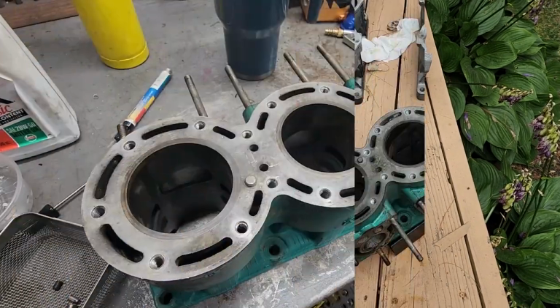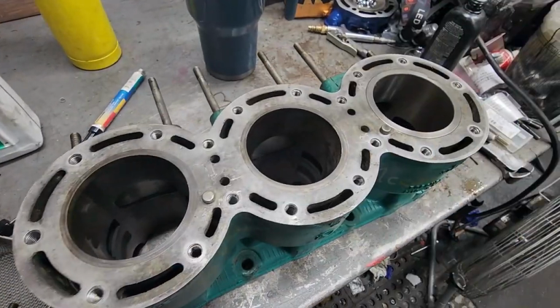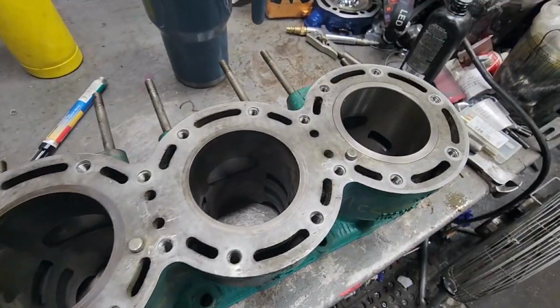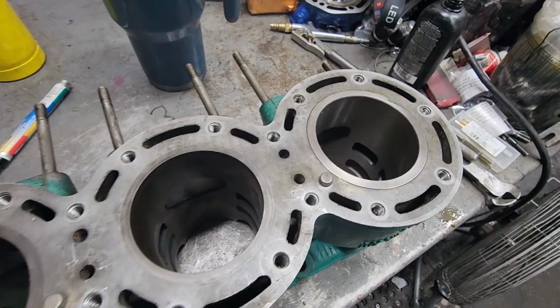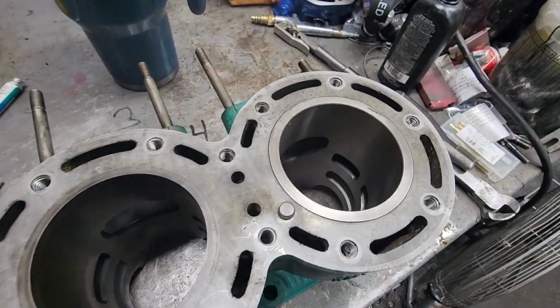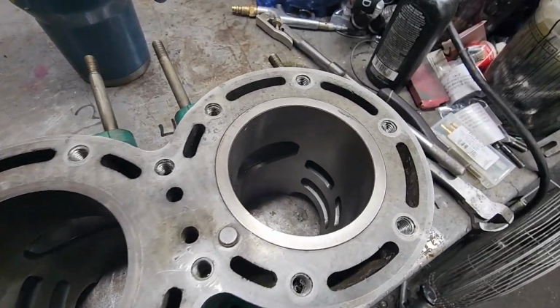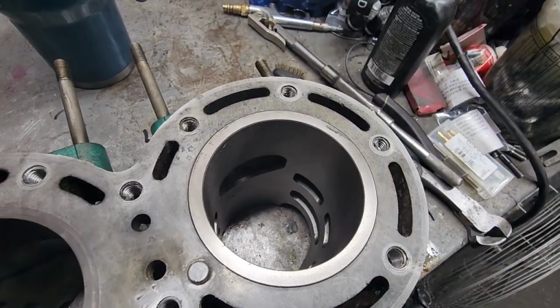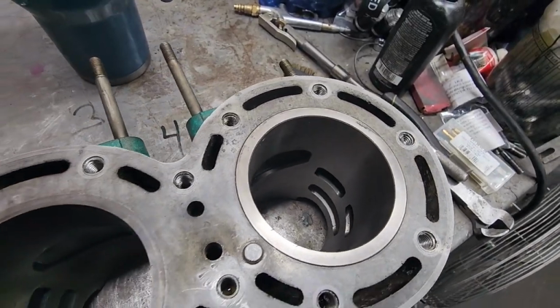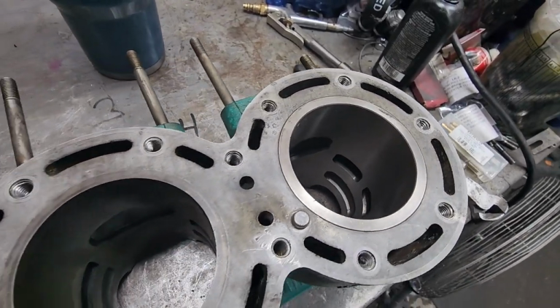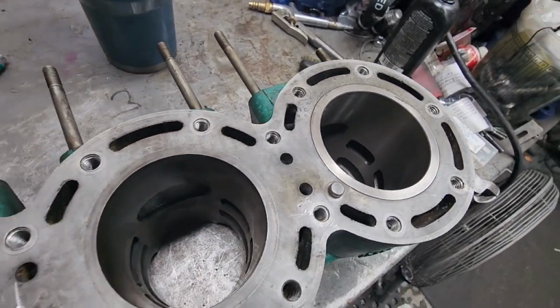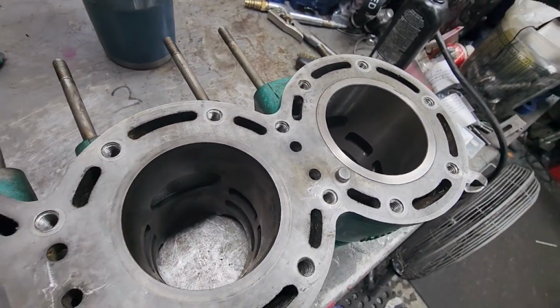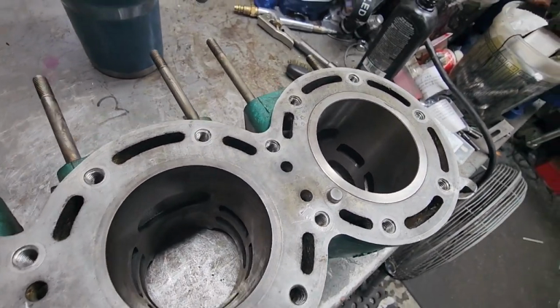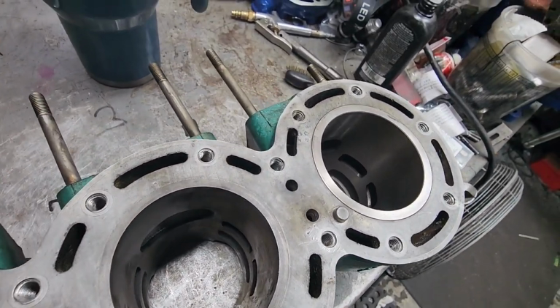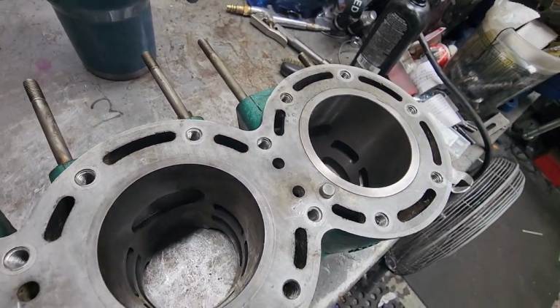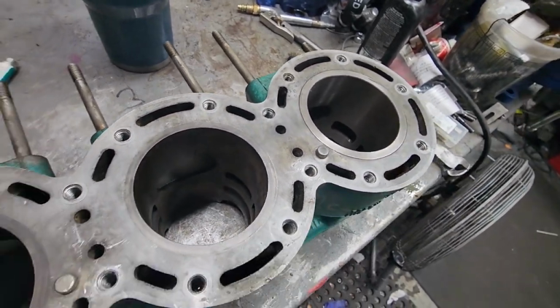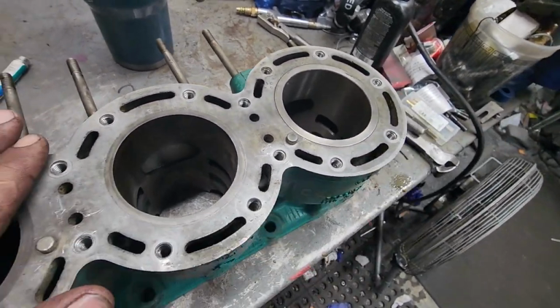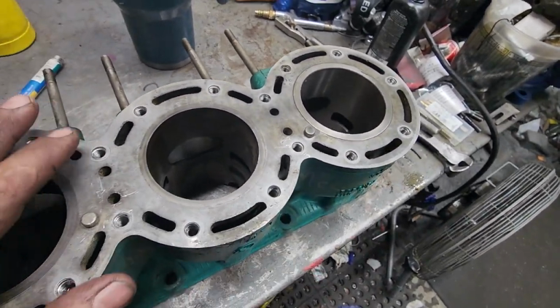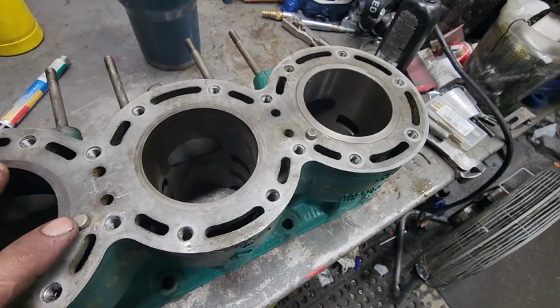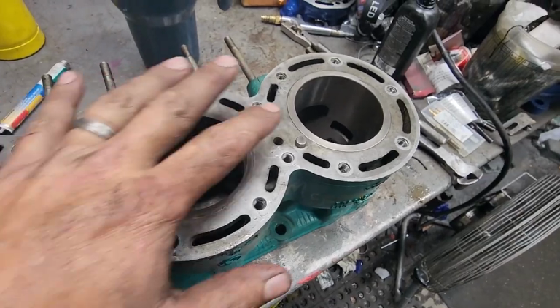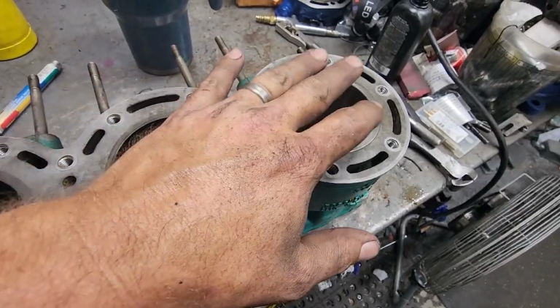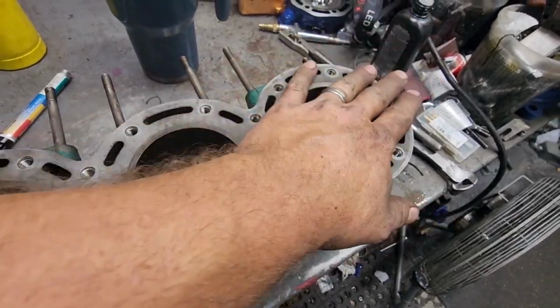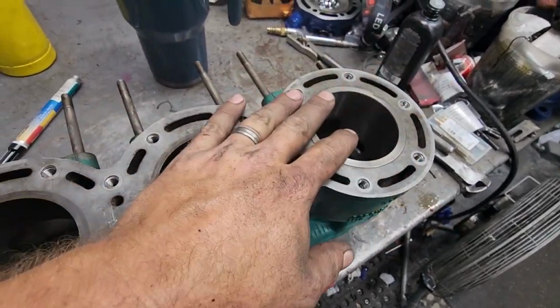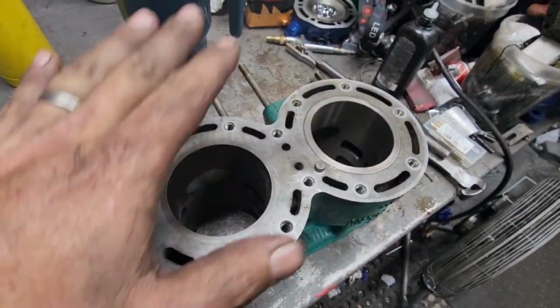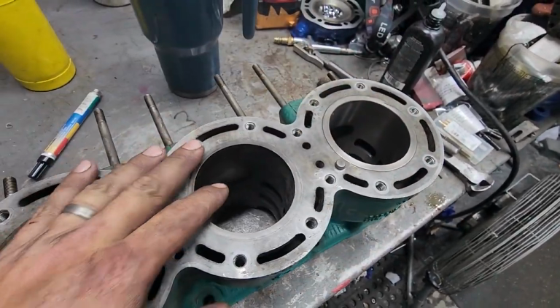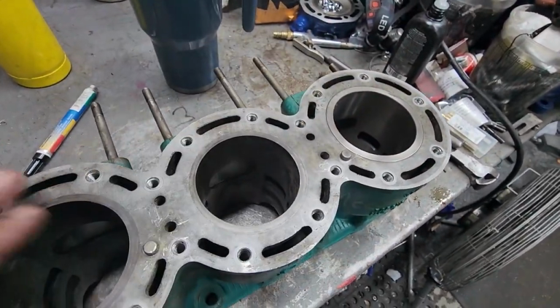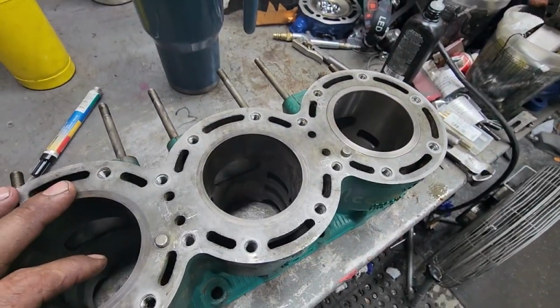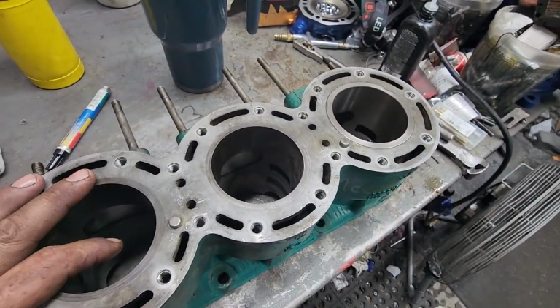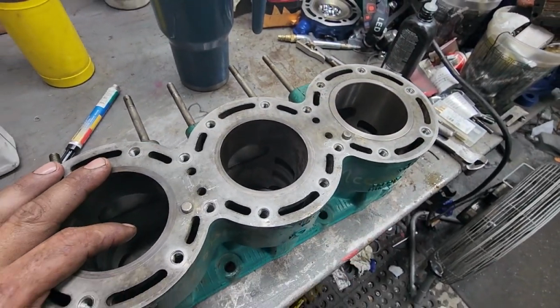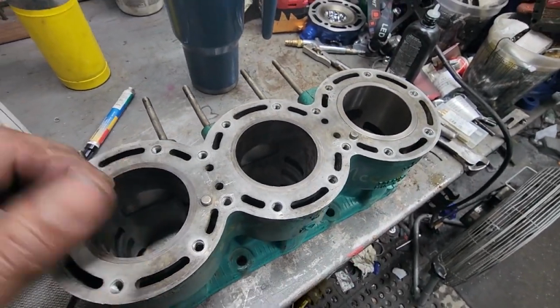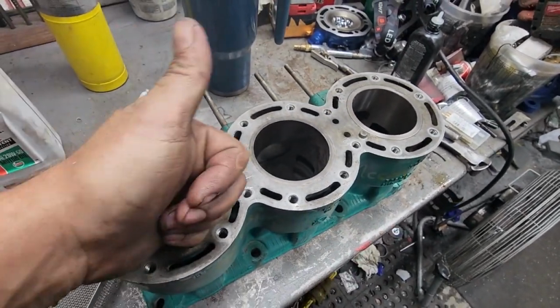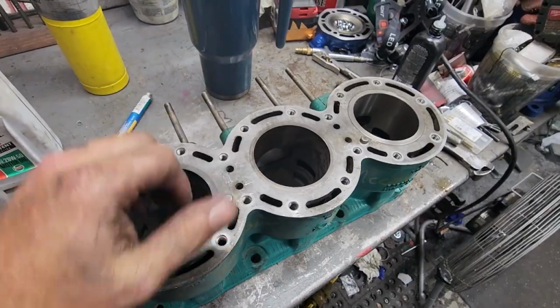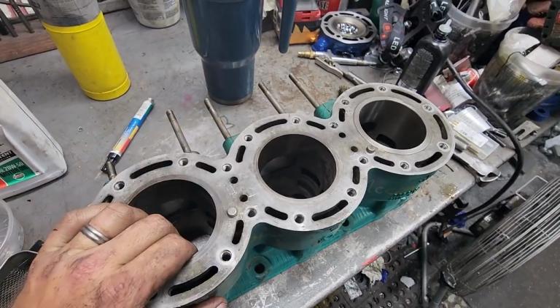So here we go. Sleeve's installed, lined up, all matches up how it should. Now we'll pull the pins, deck it, bore it, hone it, and send it. Let's go guys.